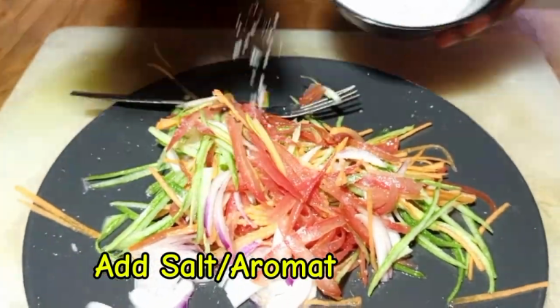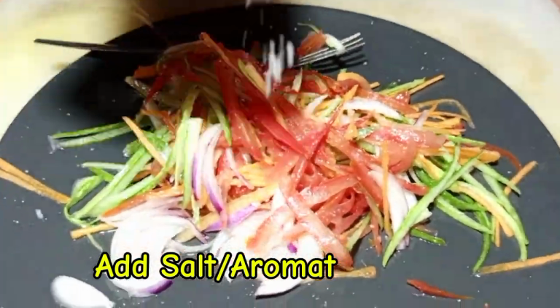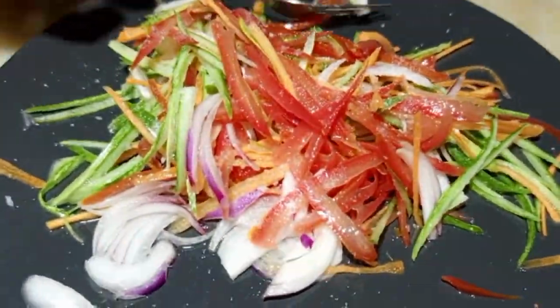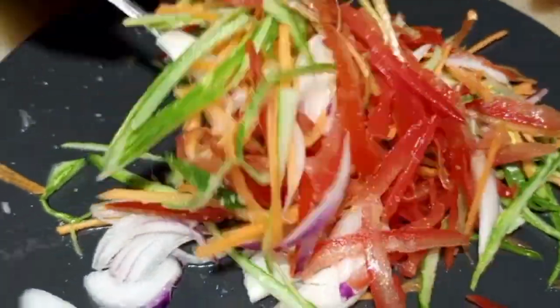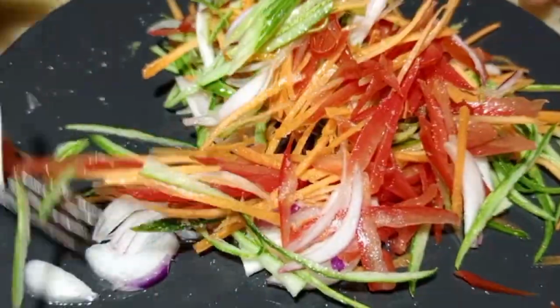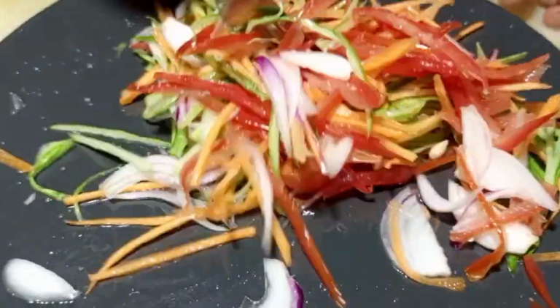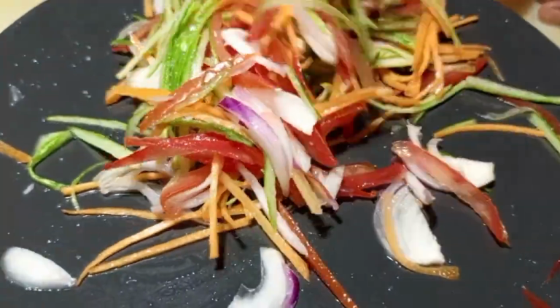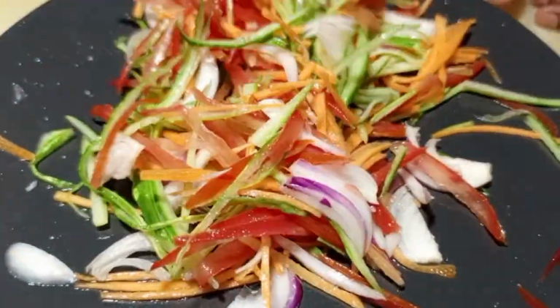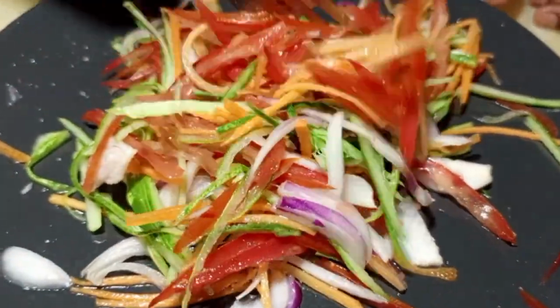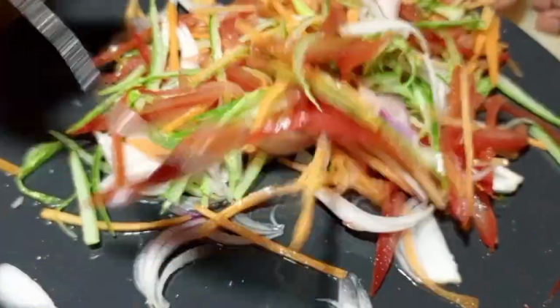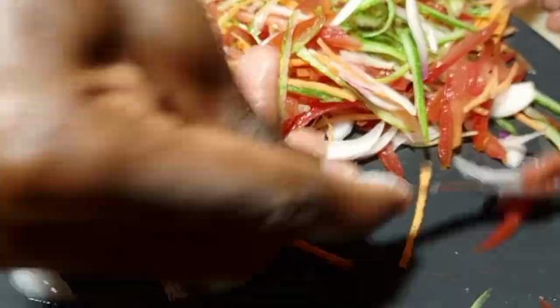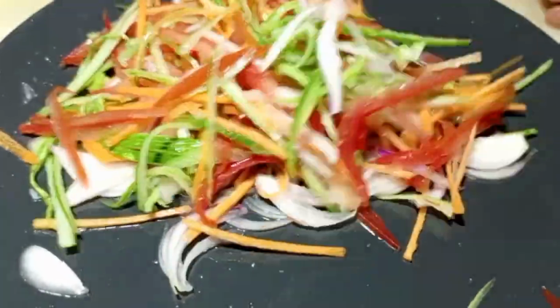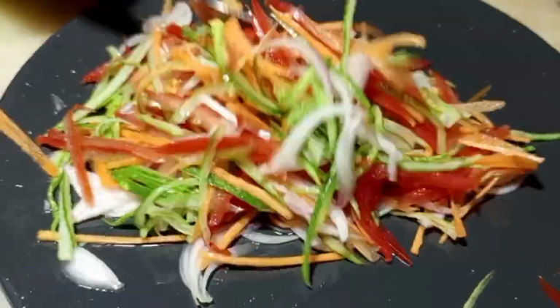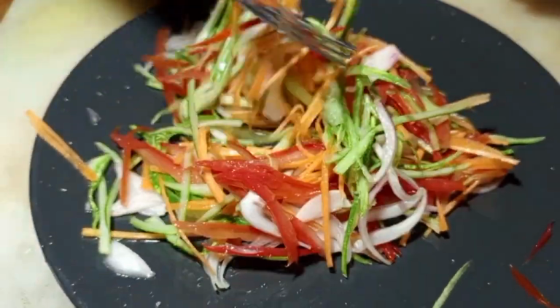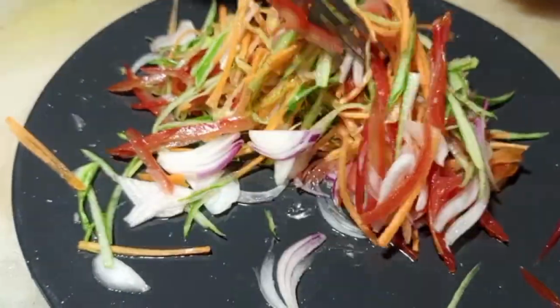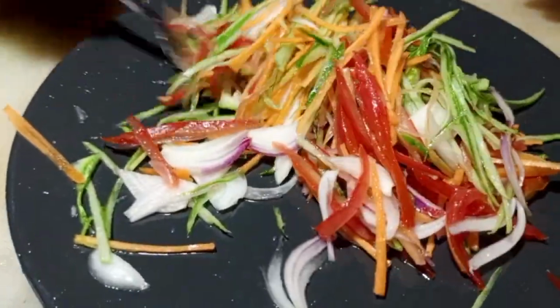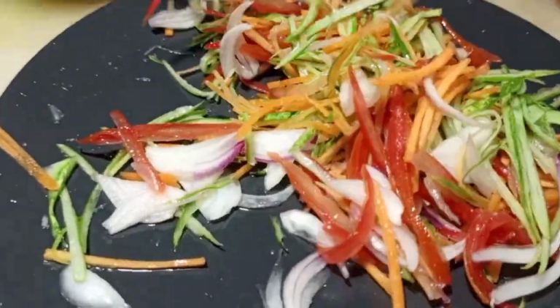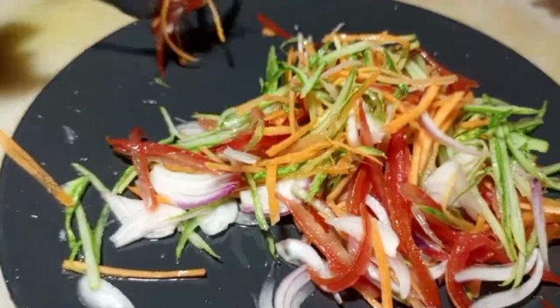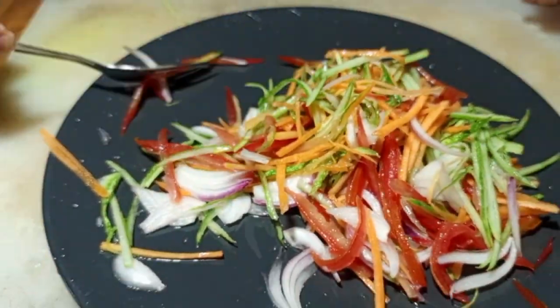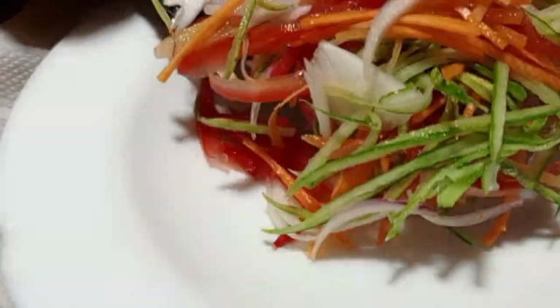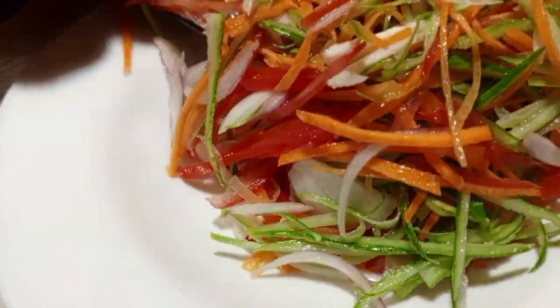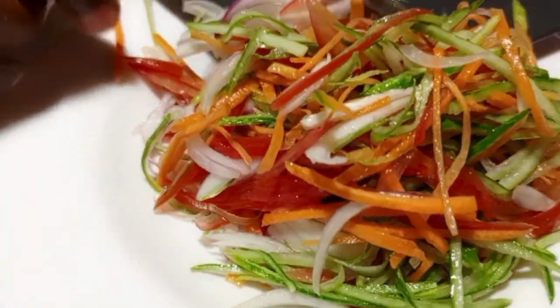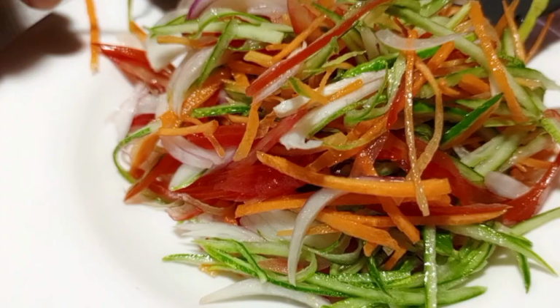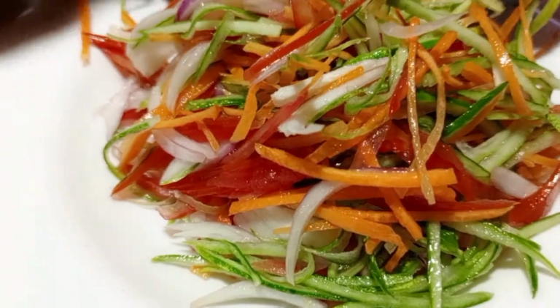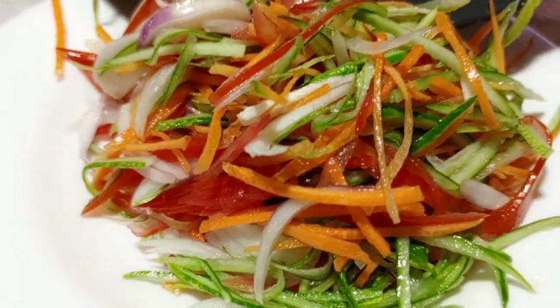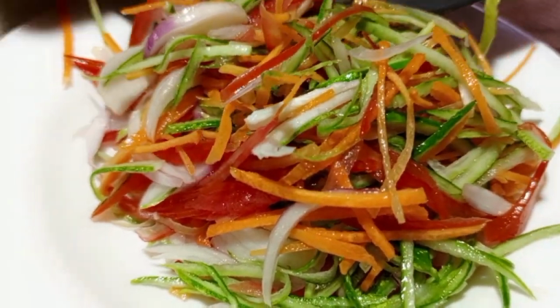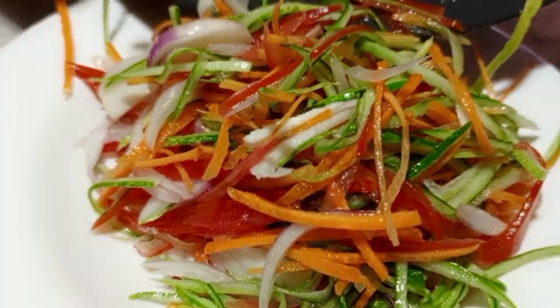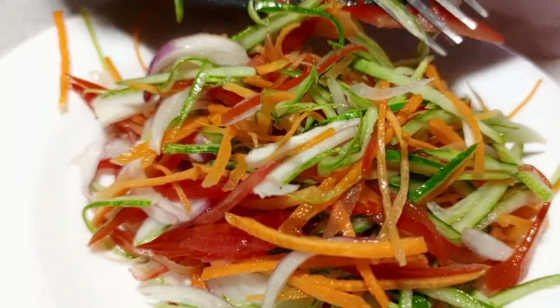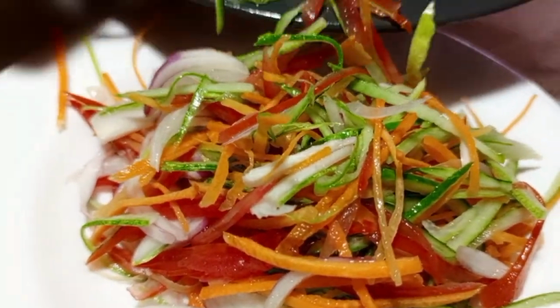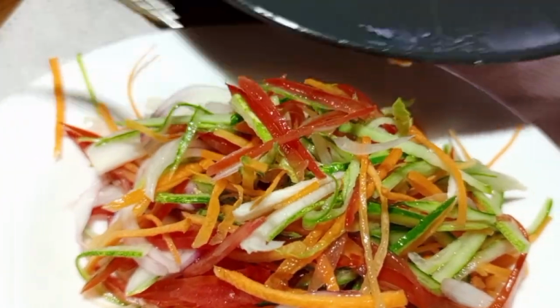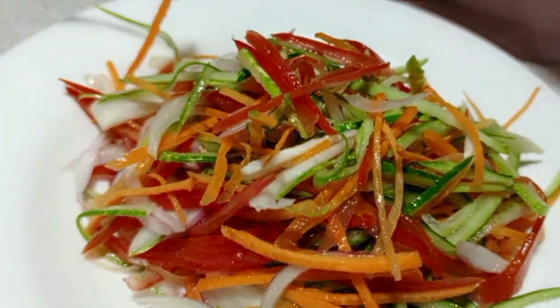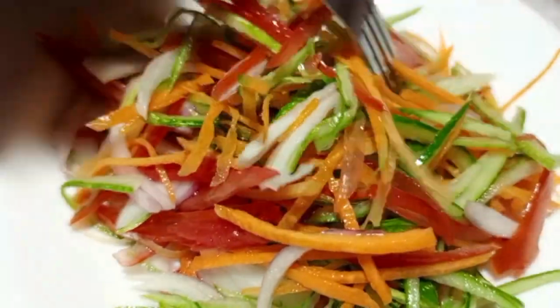We are going to finish off with some salt or Aromat. If you also have fresh coriander, you can apply some fresh coriander as well. Remember, a salad can work like an accompaniment or a main meal.